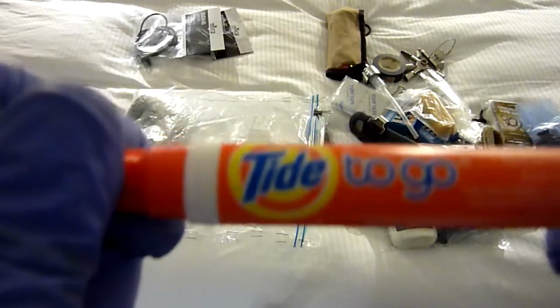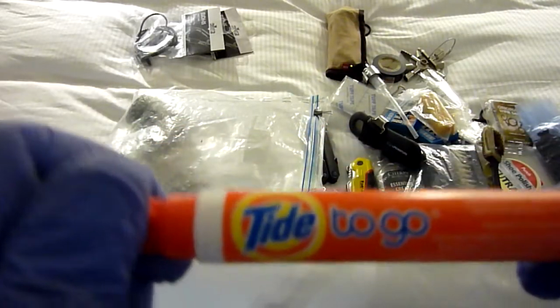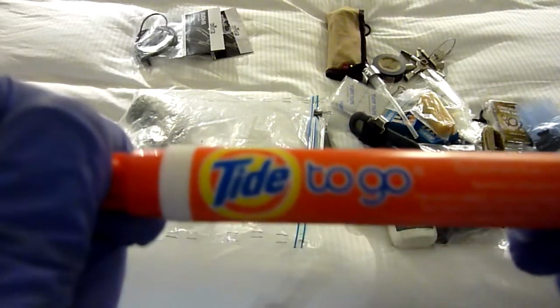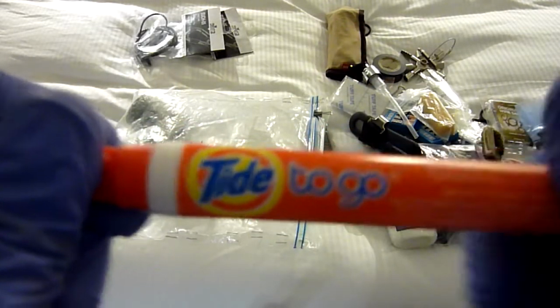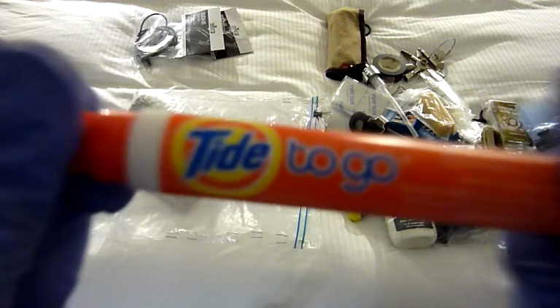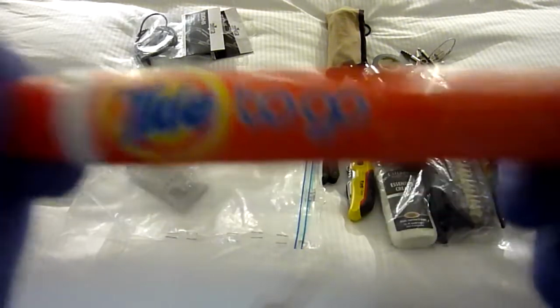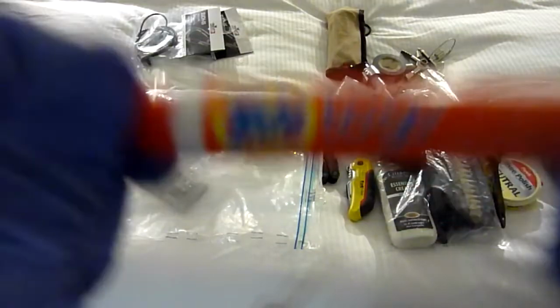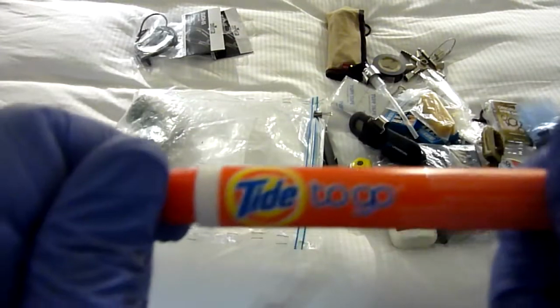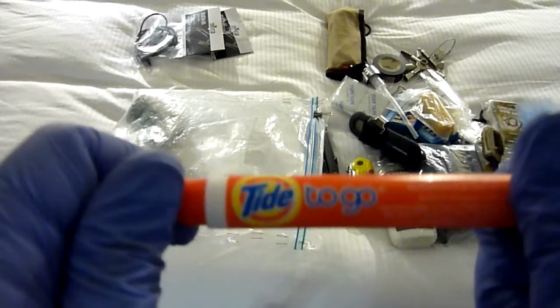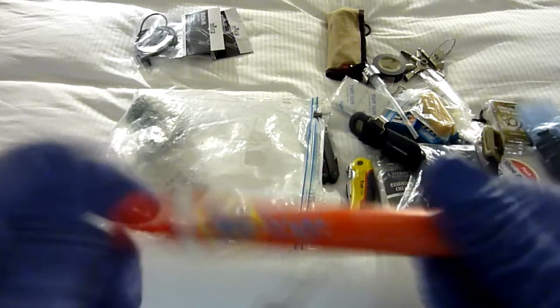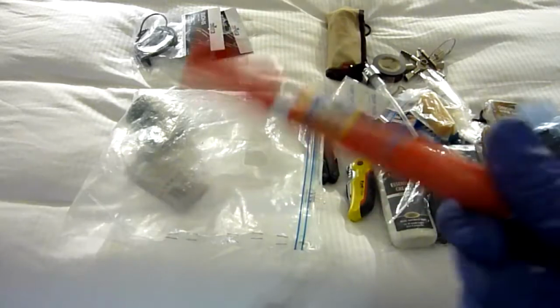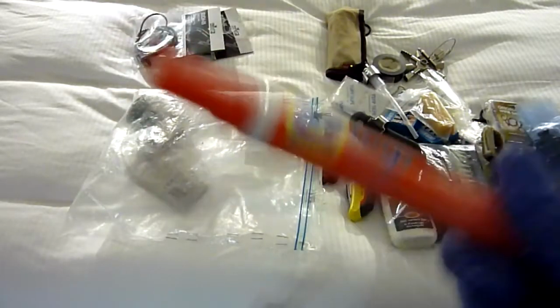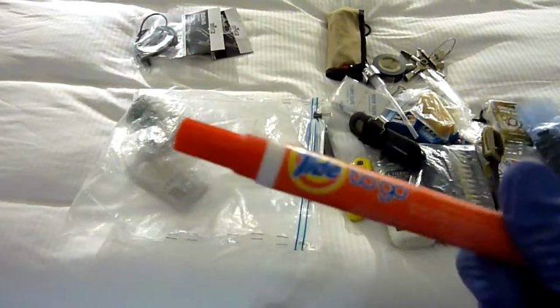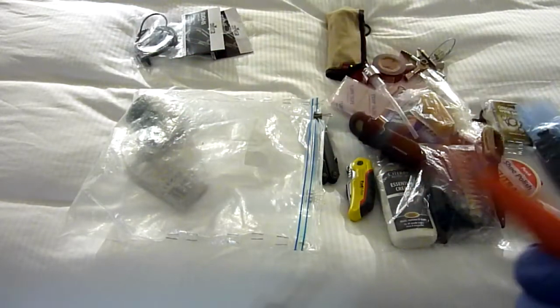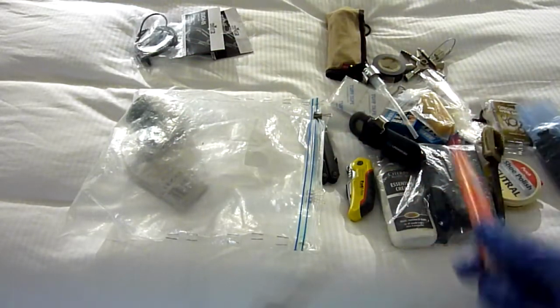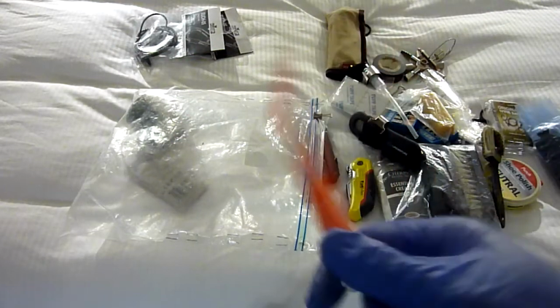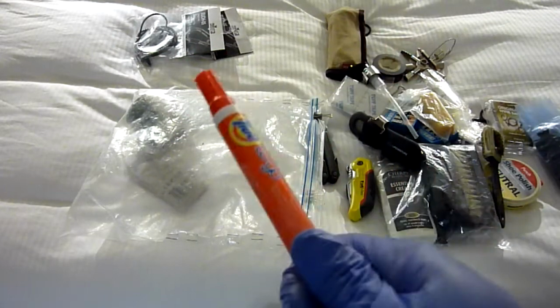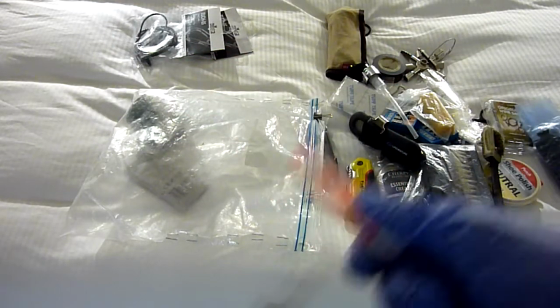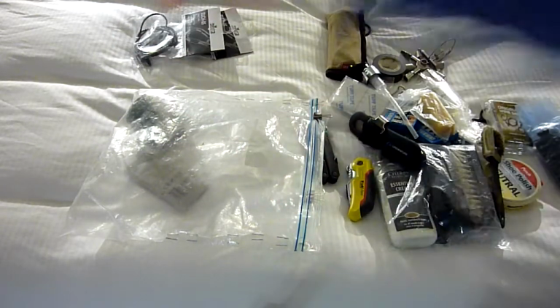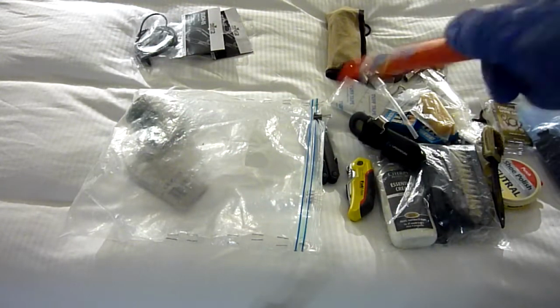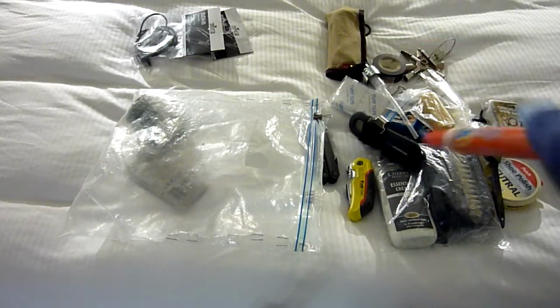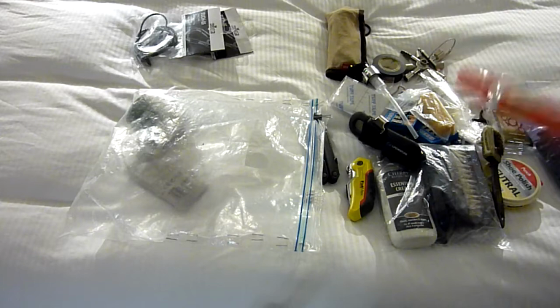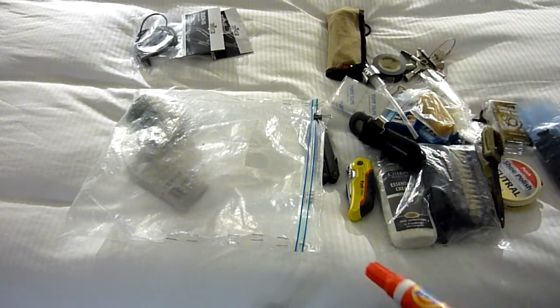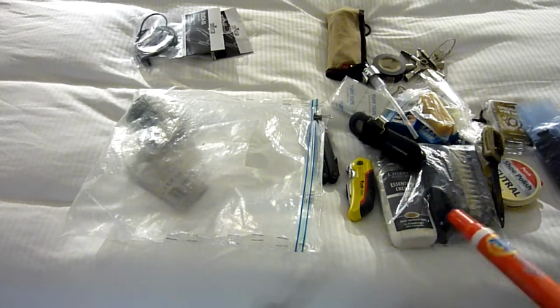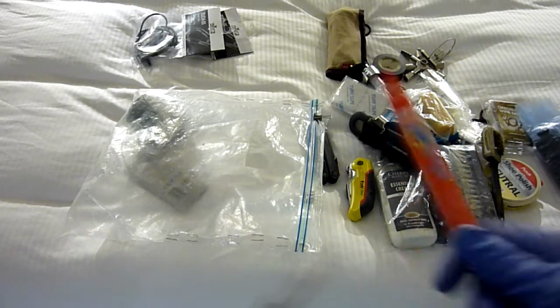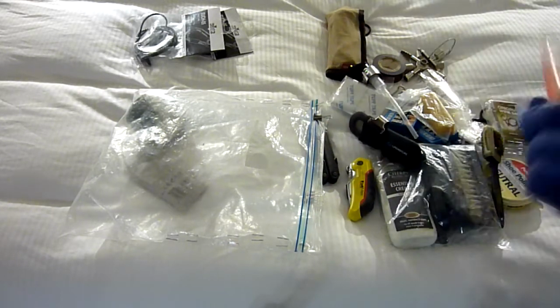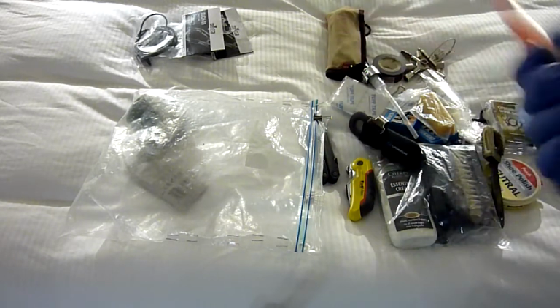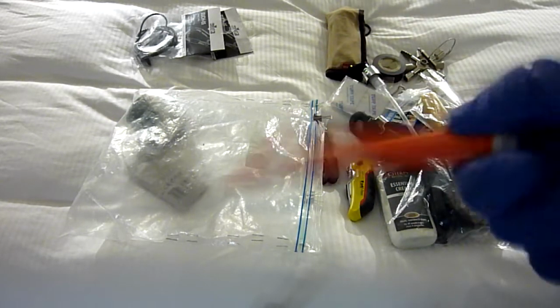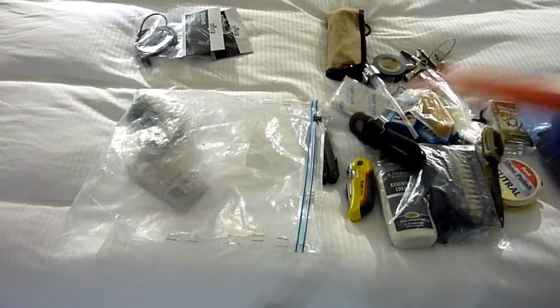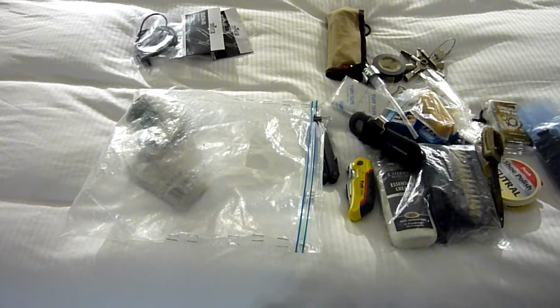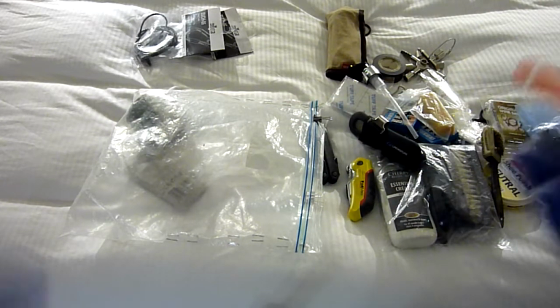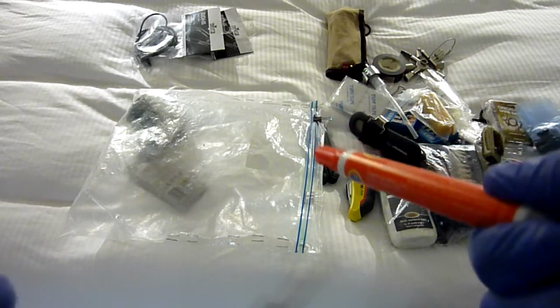Tuff to Go — these are absolute life savers. Always have one of these. All of this gets checked into my luggage — it doesn't go into my carry-on.